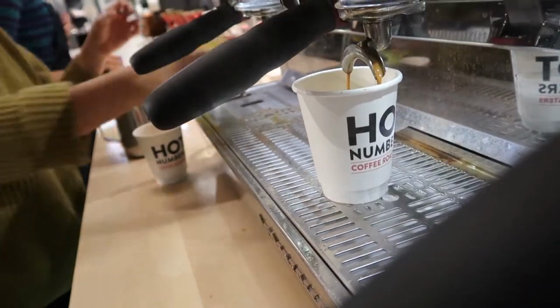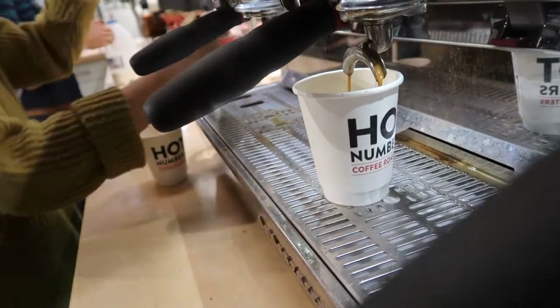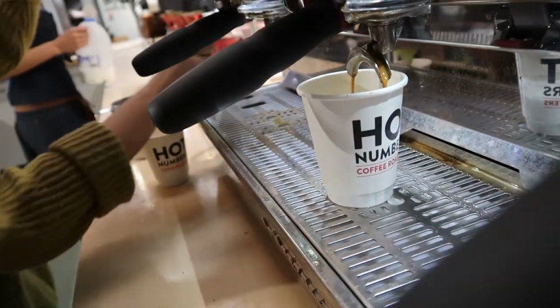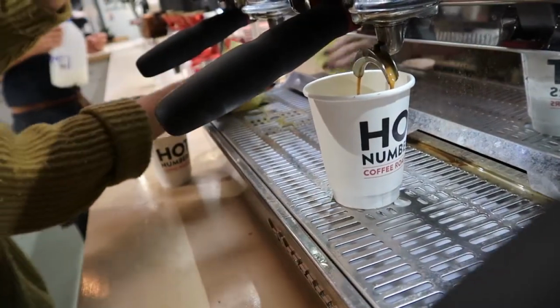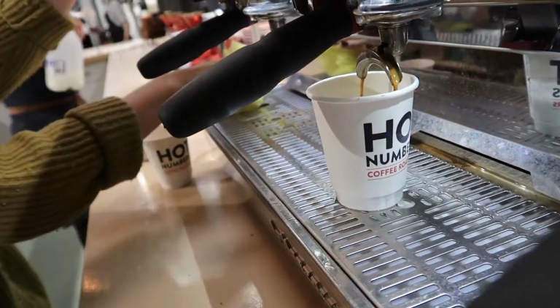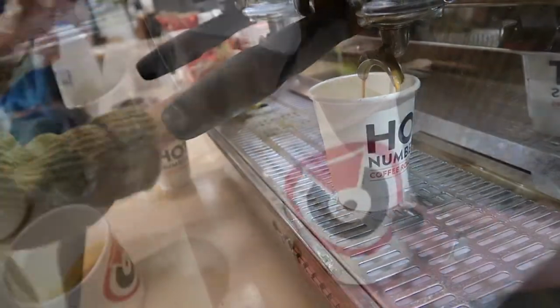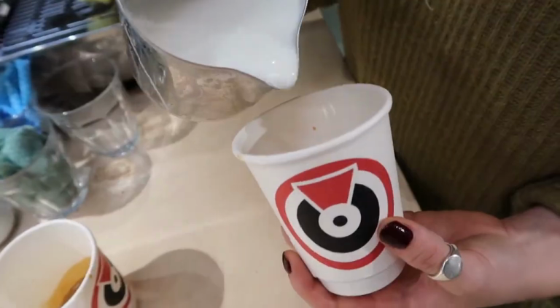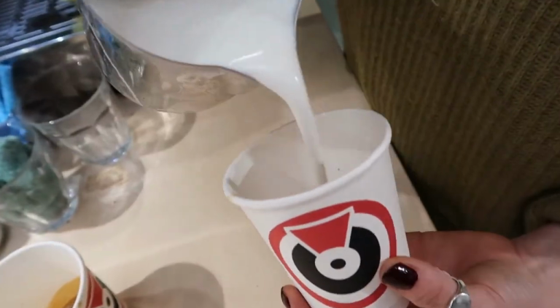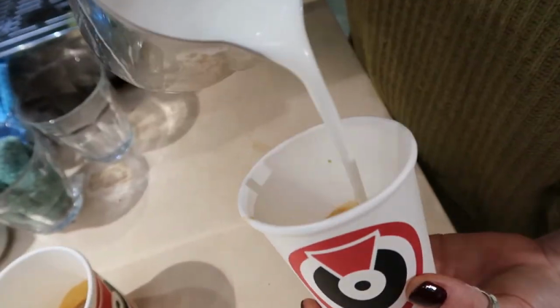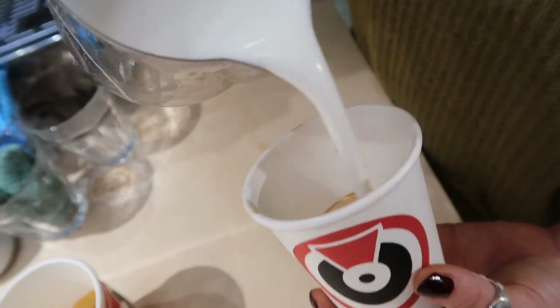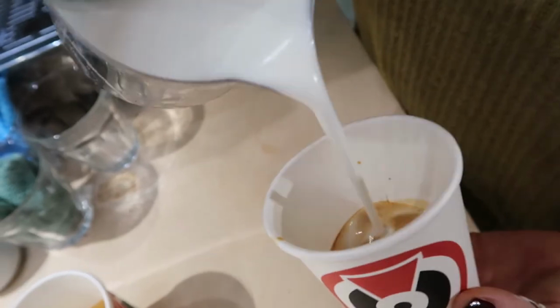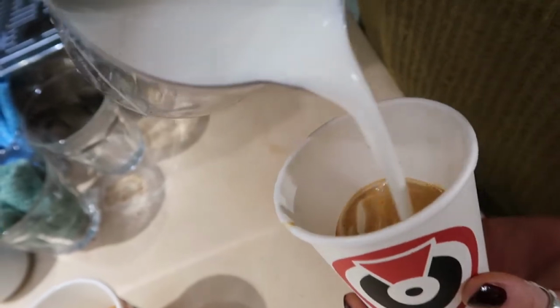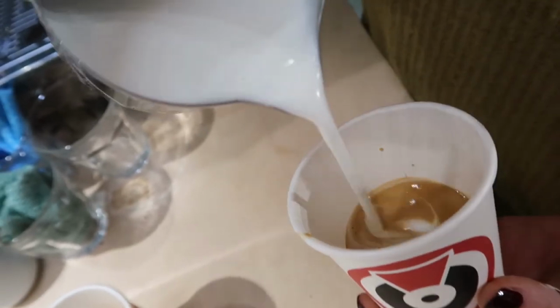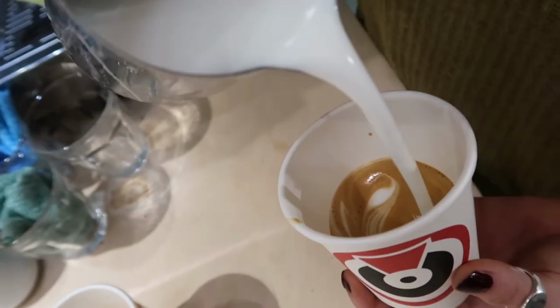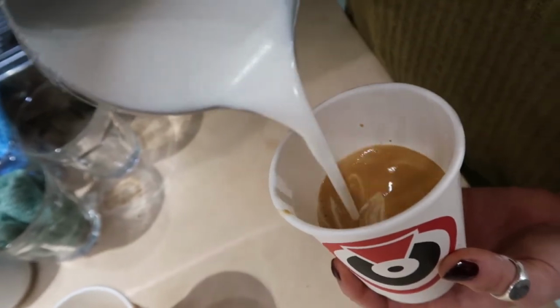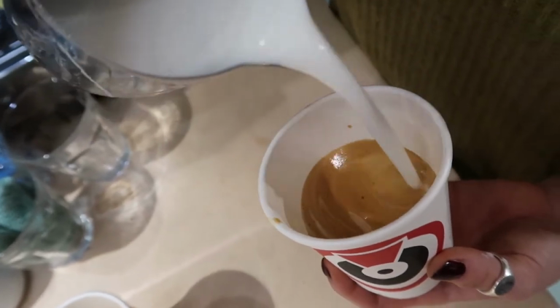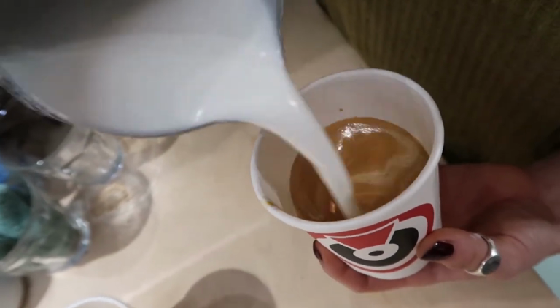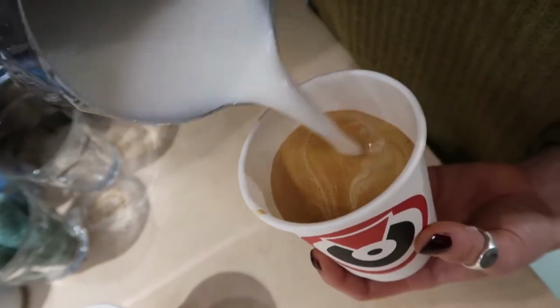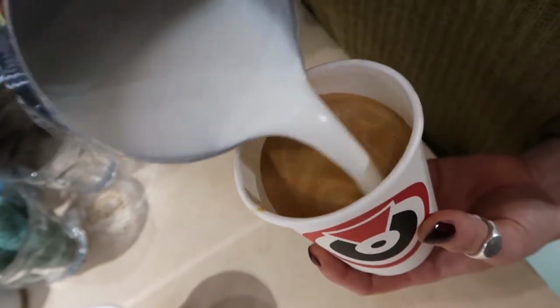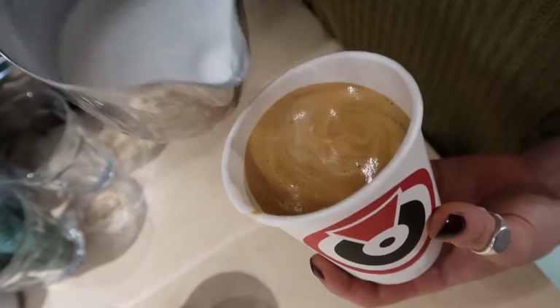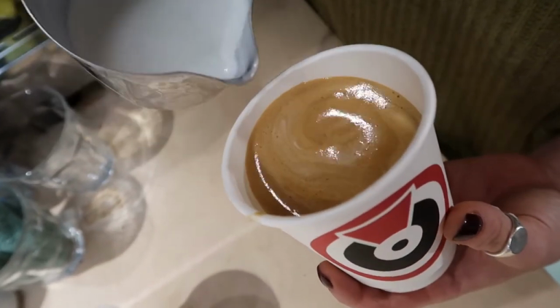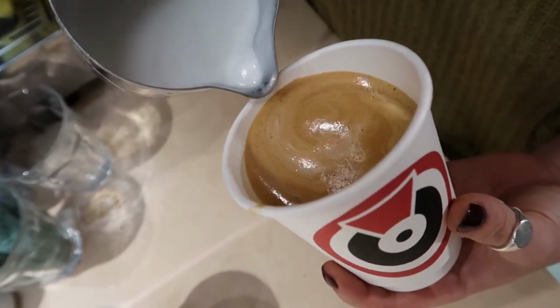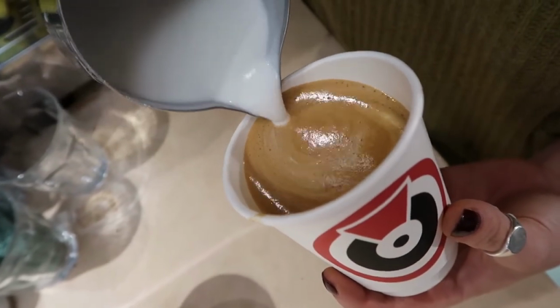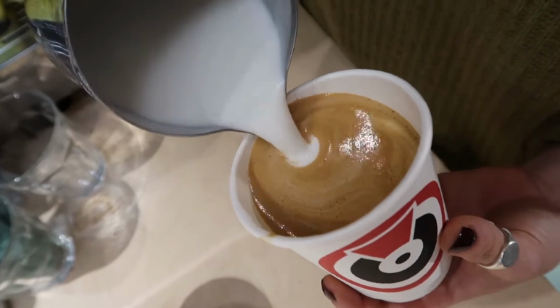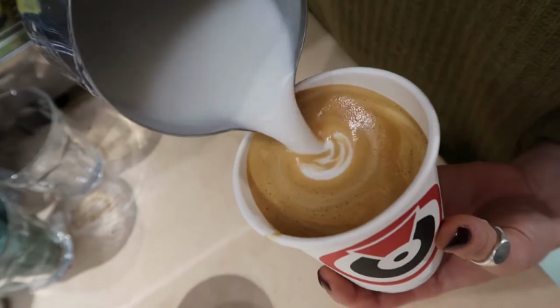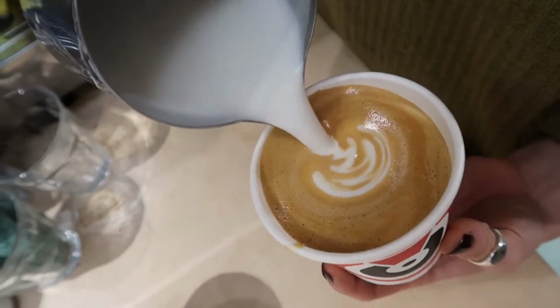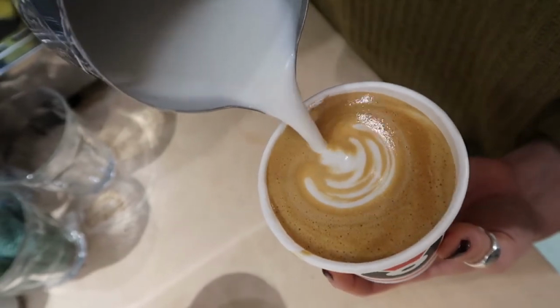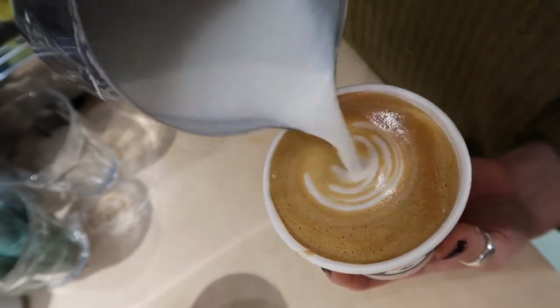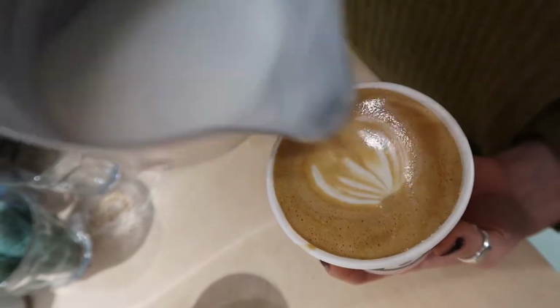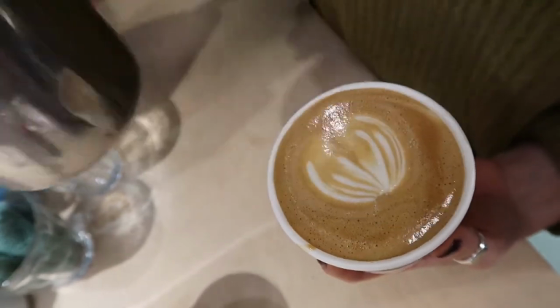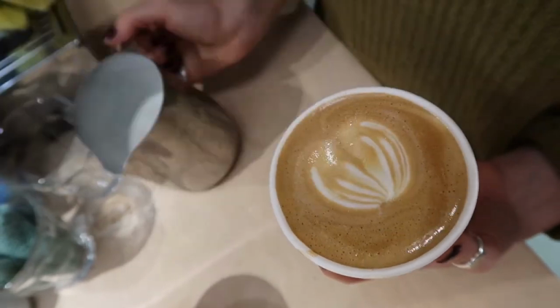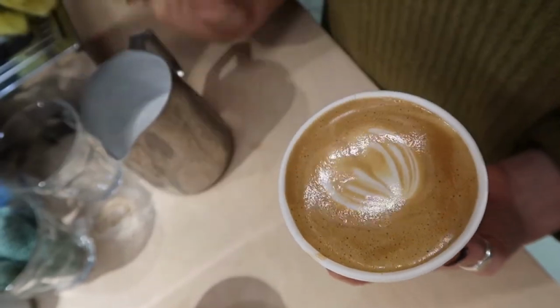All of the cups are made using food safe sustainable paperboard that's been laminated with a compostable PLA liner. This liner allows the cup to be heat sealed into shape and prevents liquid from leaking out or being absorbed into the paper.